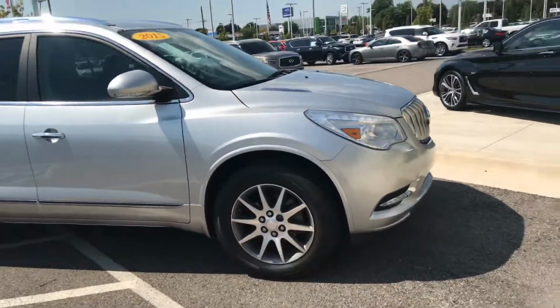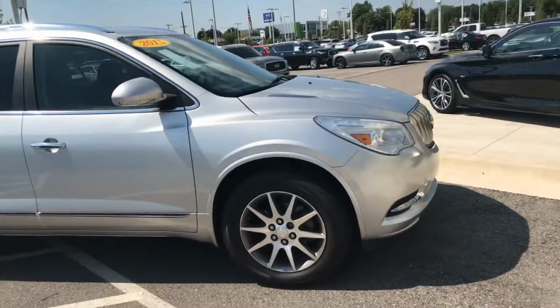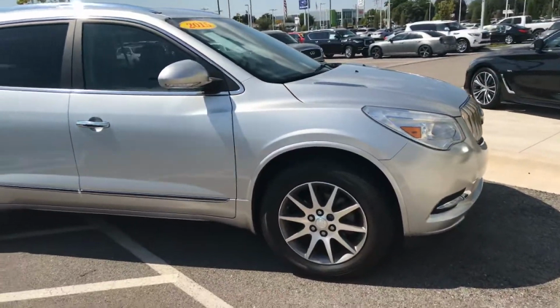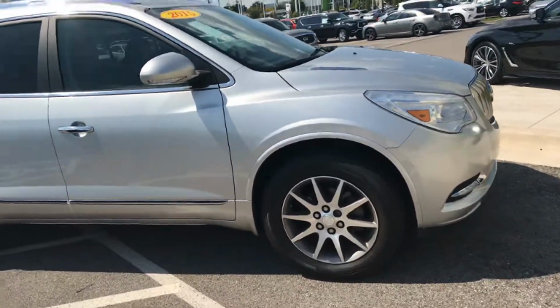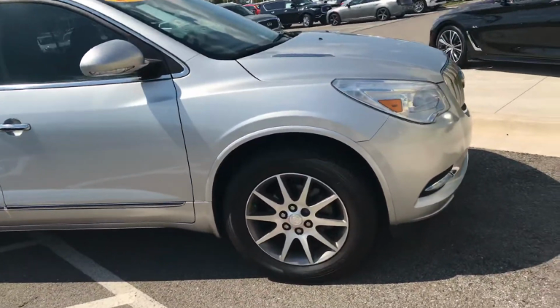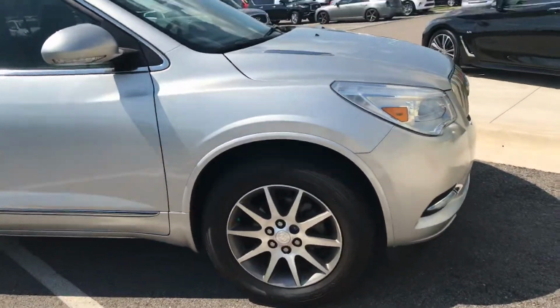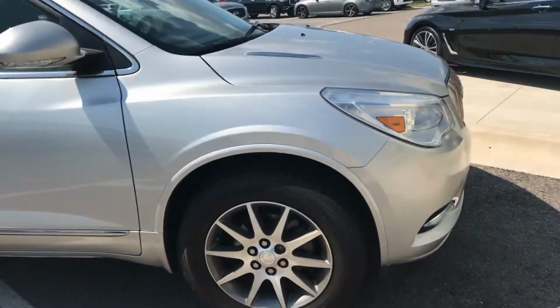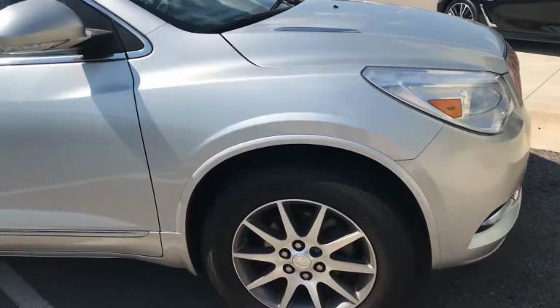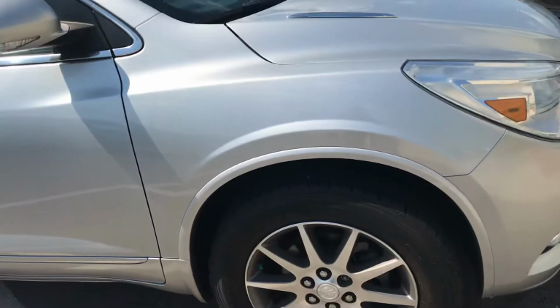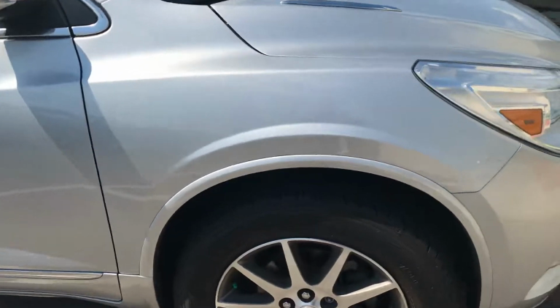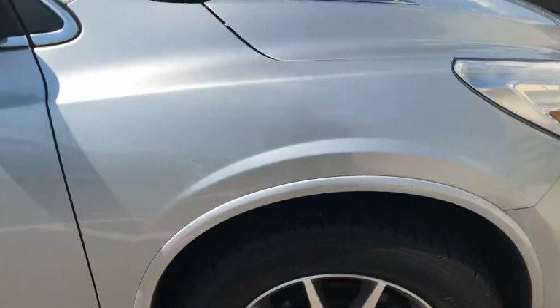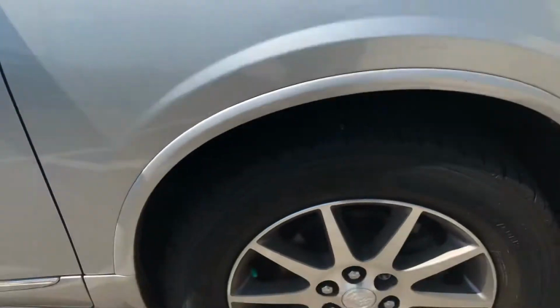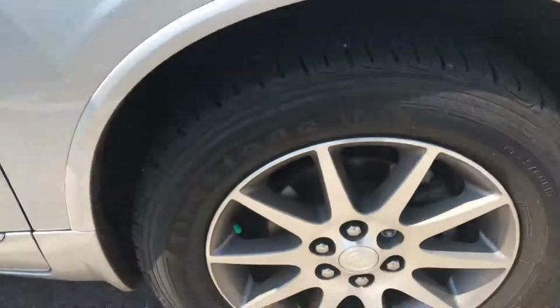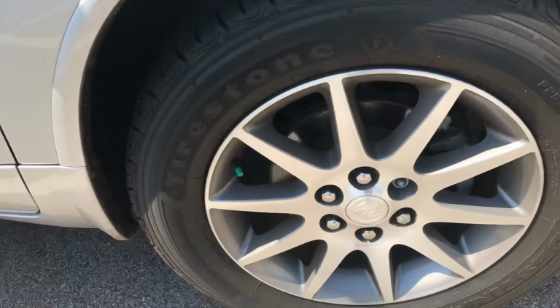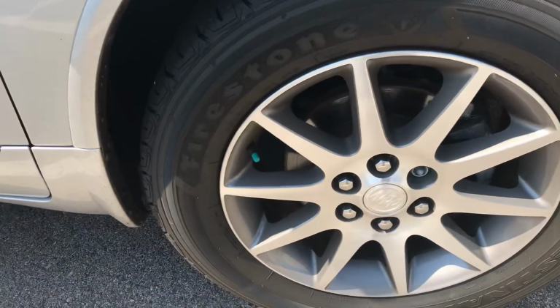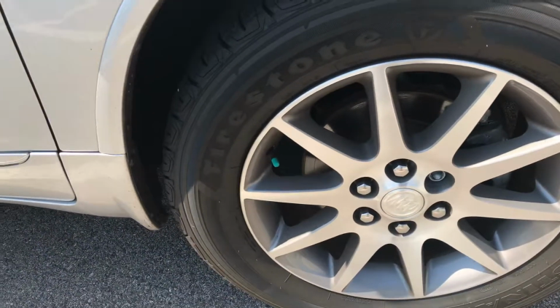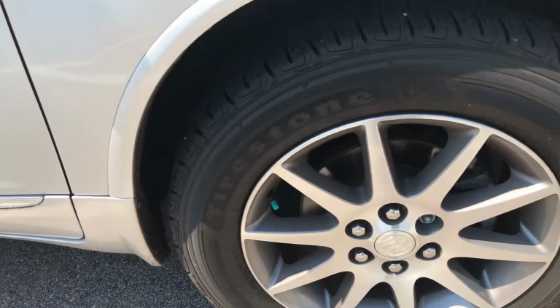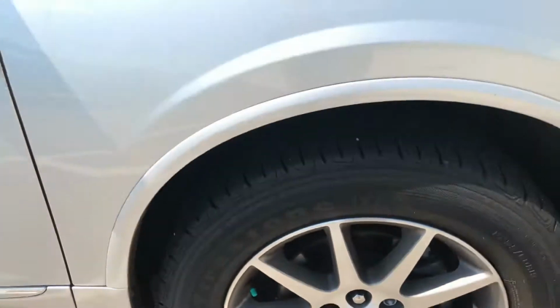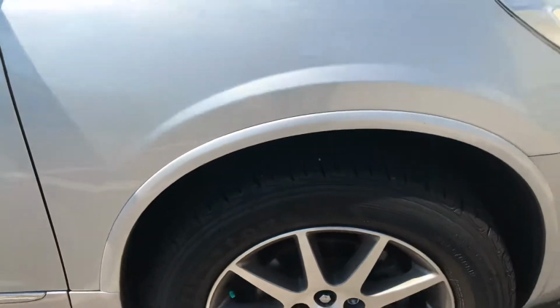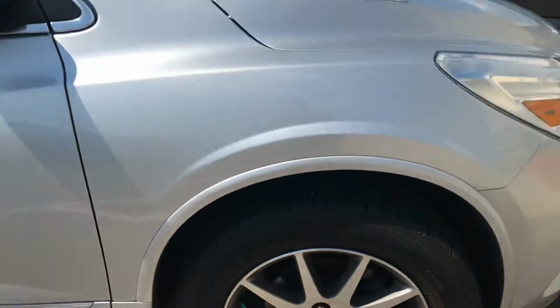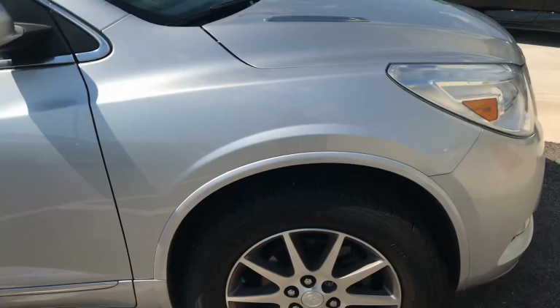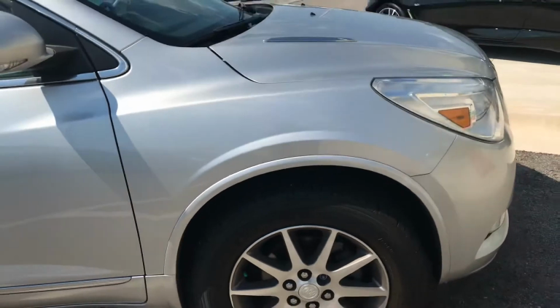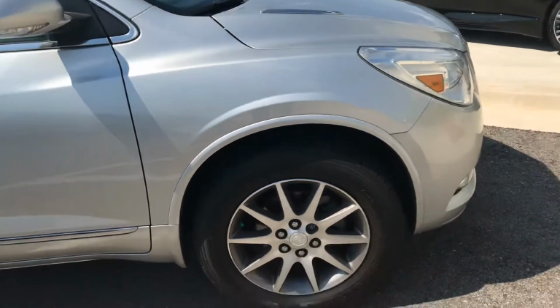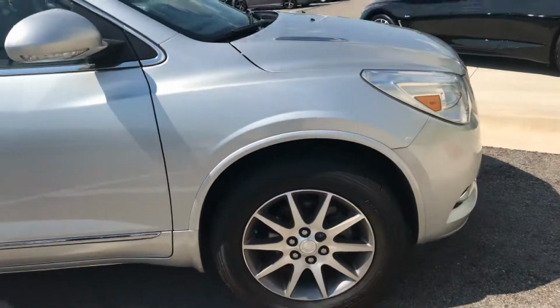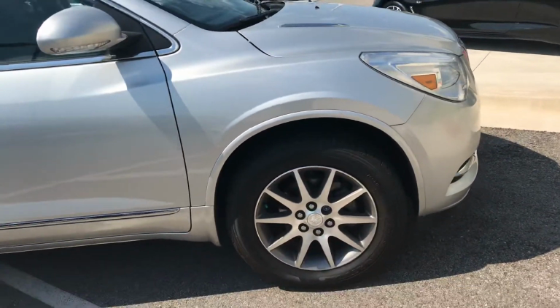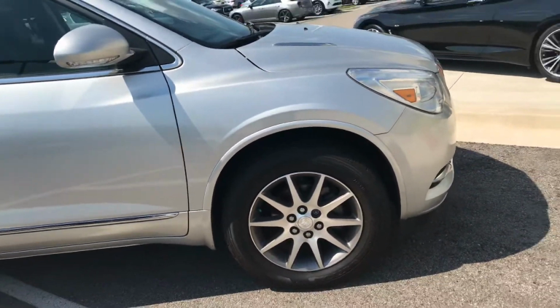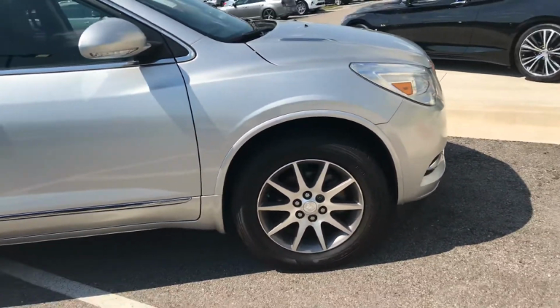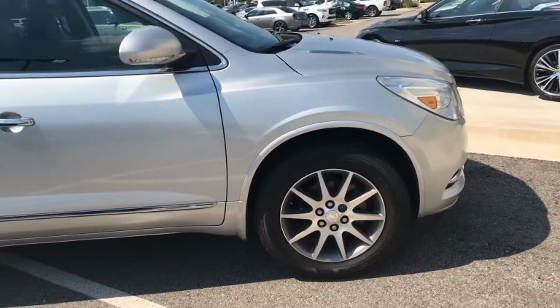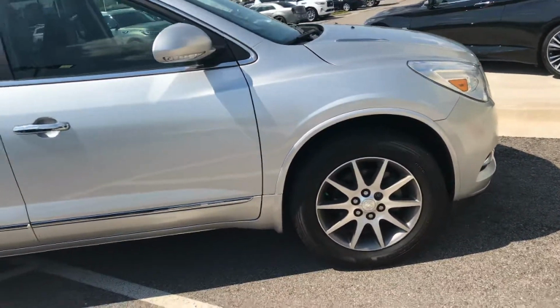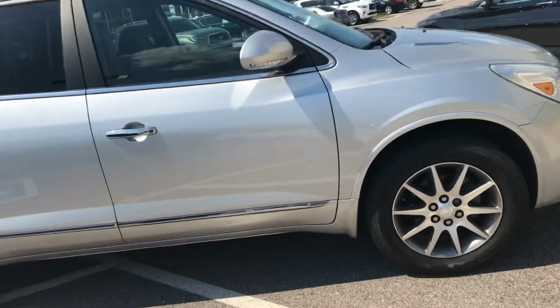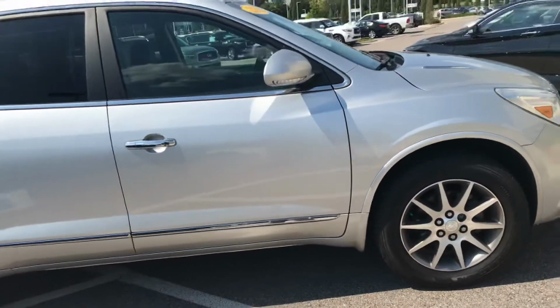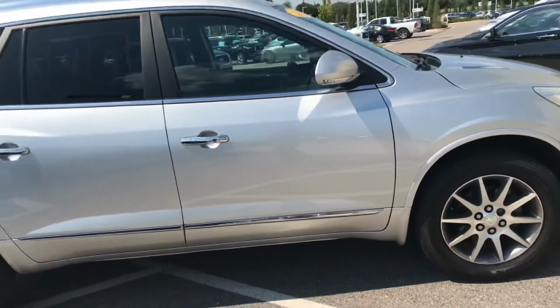The oil, lube, filter, and tire rotation have all been completed. We also put nitrogen in the tires — that way it drives nicer. It's got about 80% tire tread life on it.